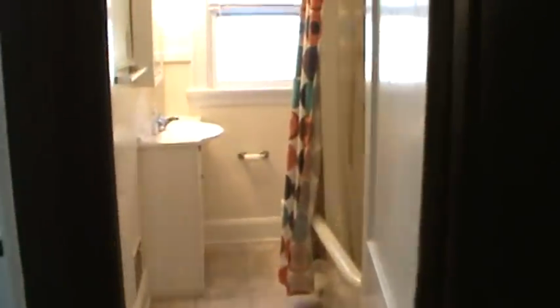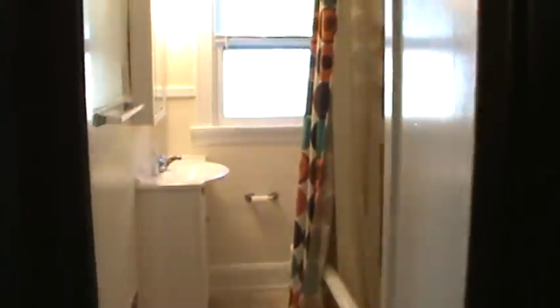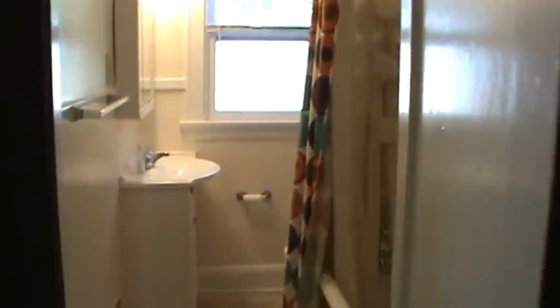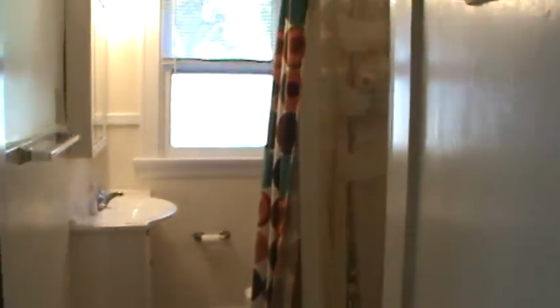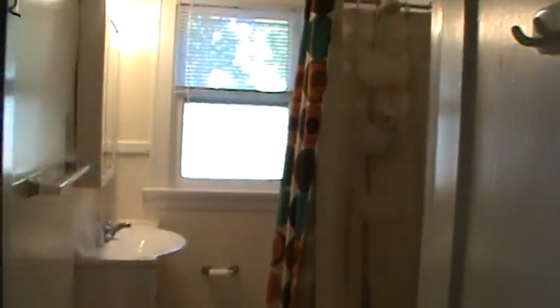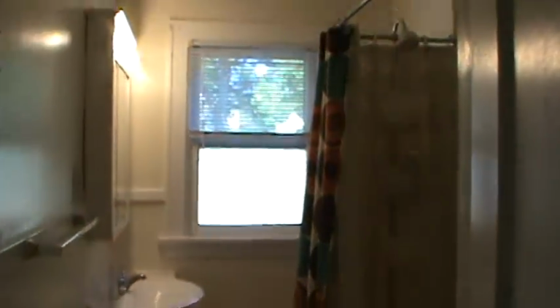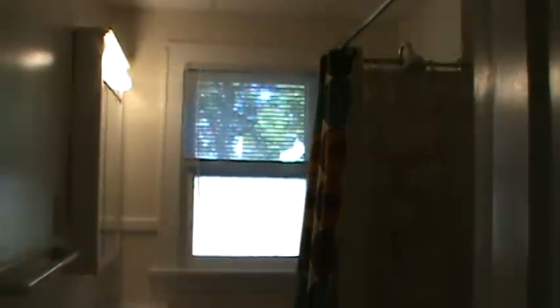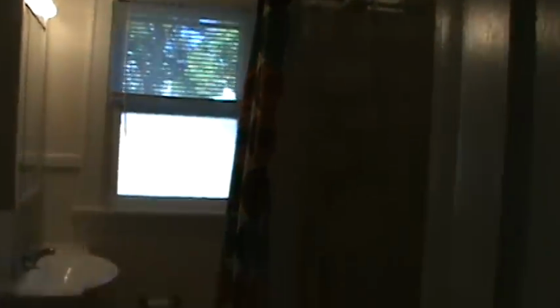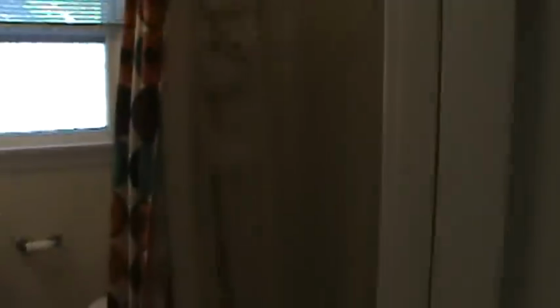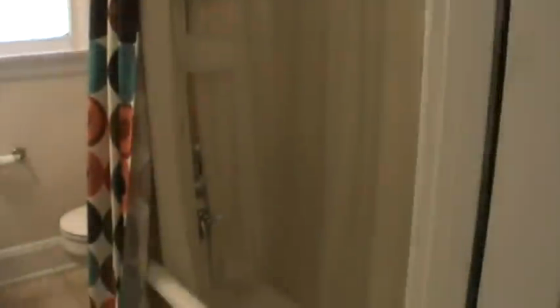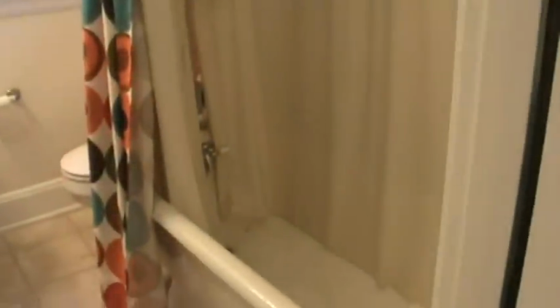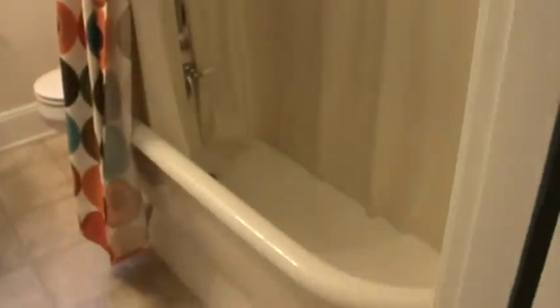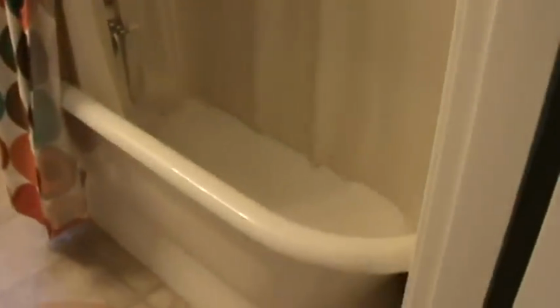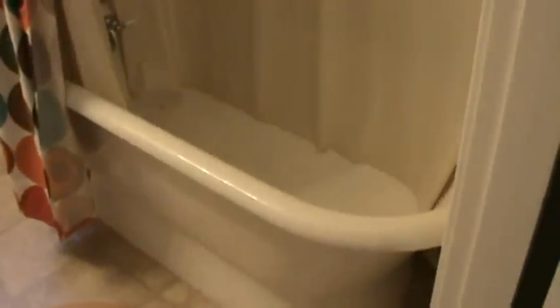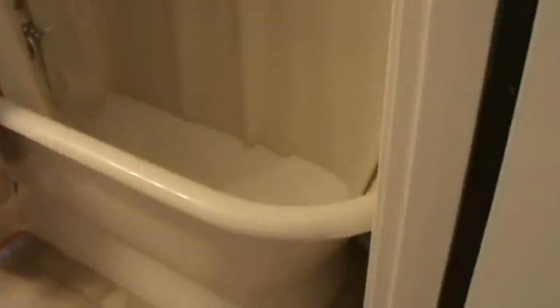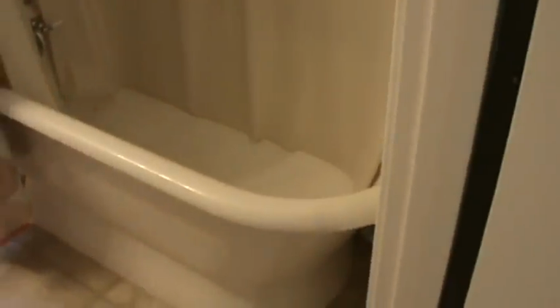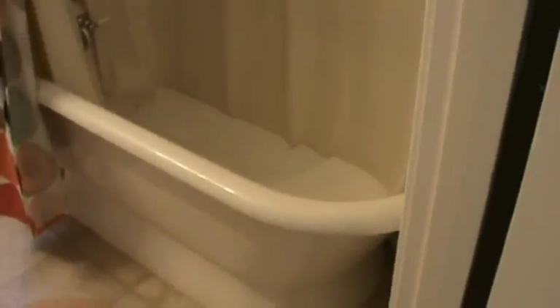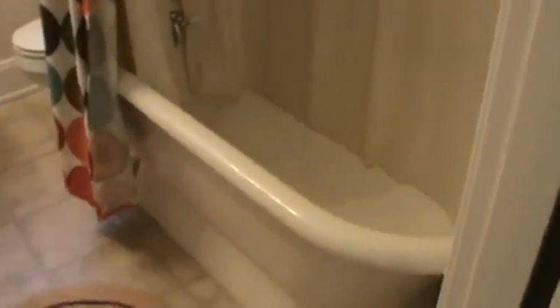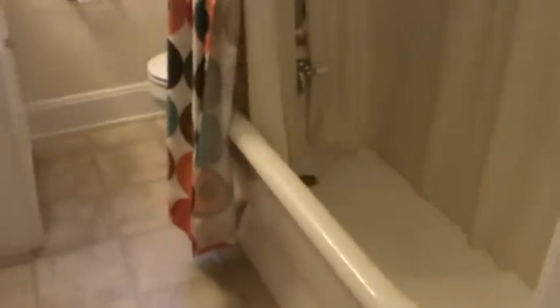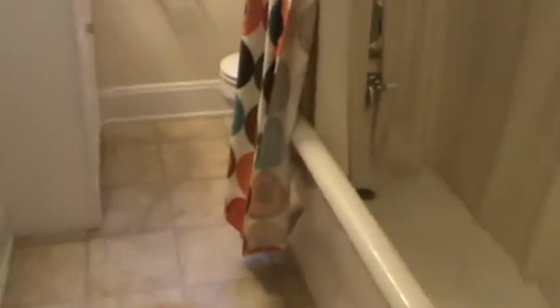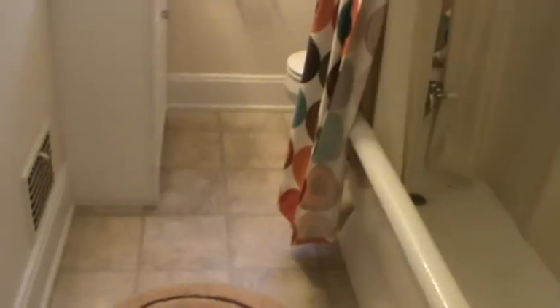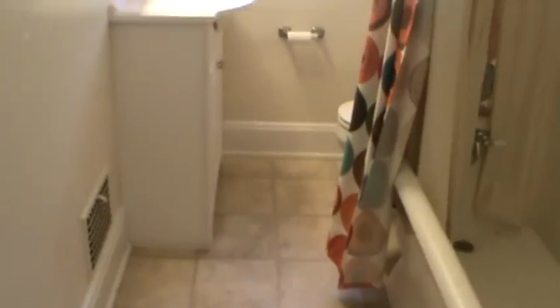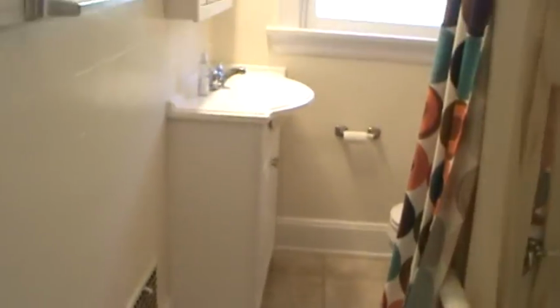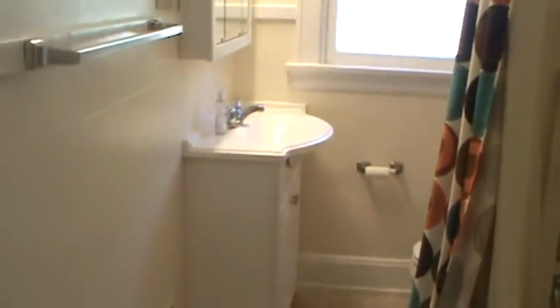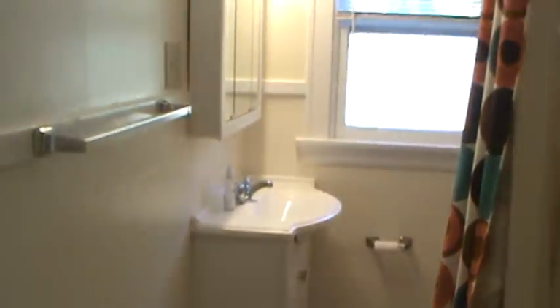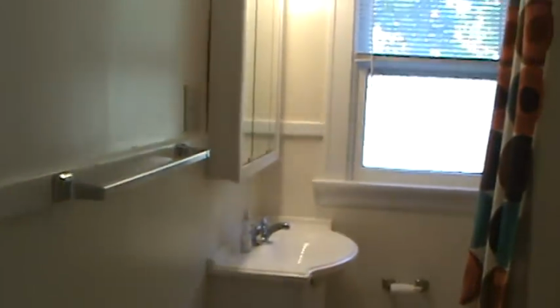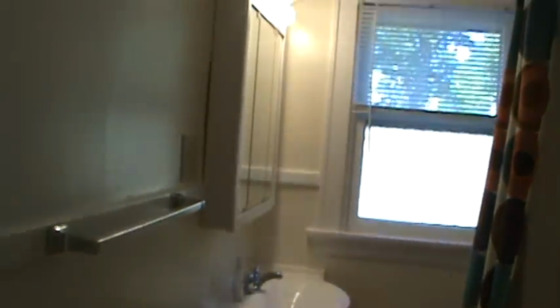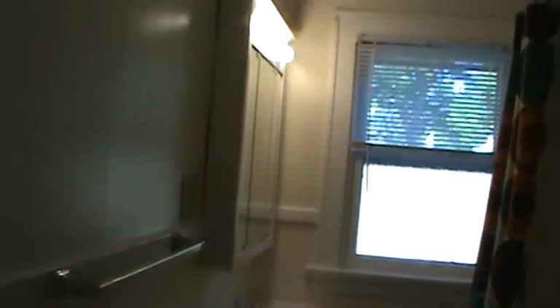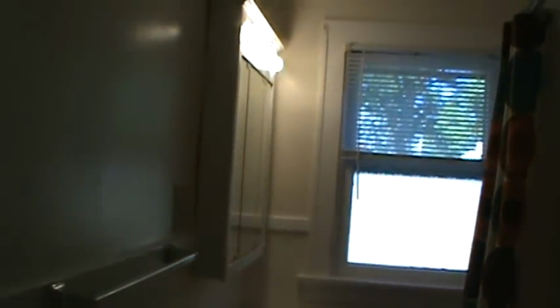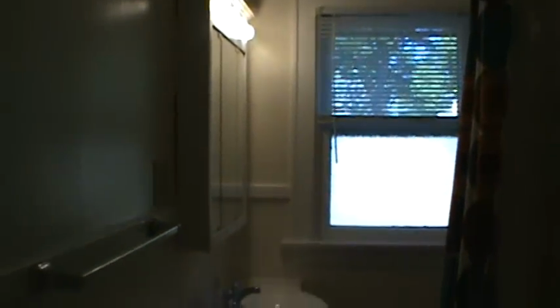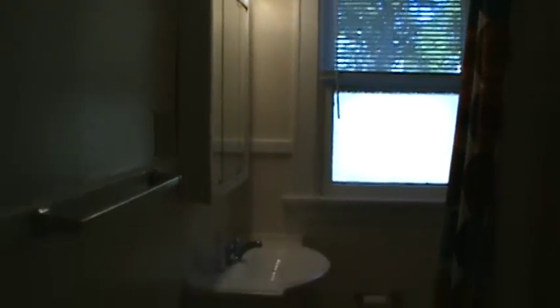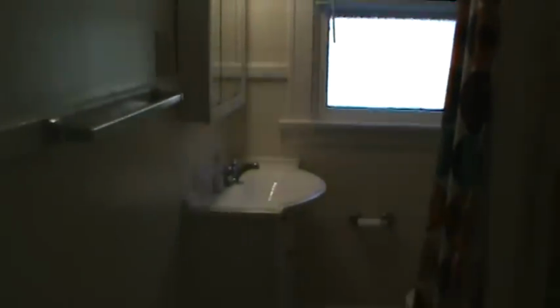Straight ahead into the bath. Has a soaking tub, new floor, new vanity, and medicine cabinet.